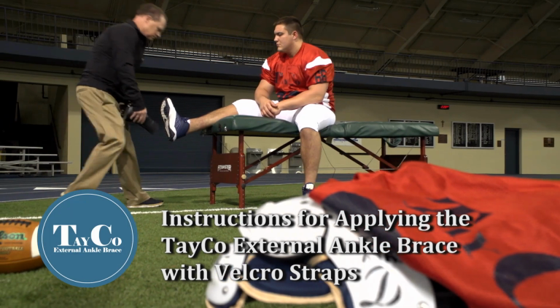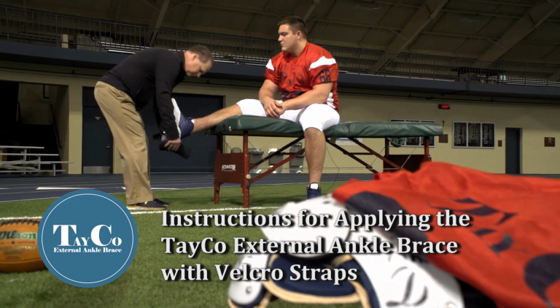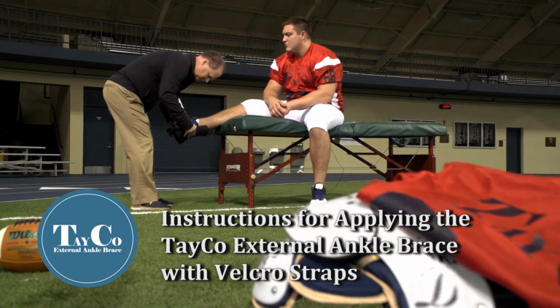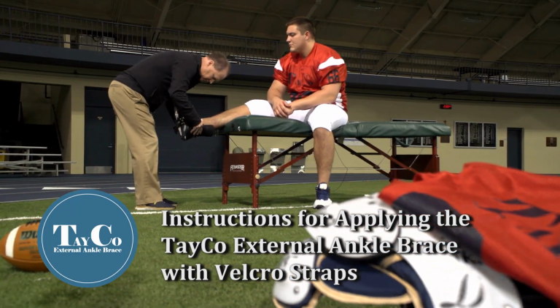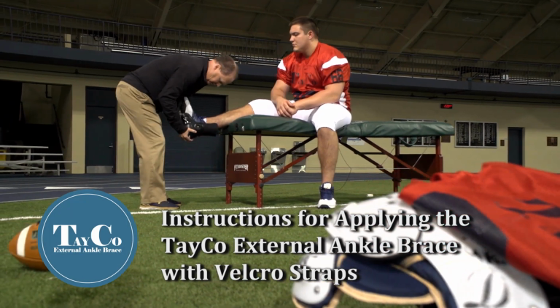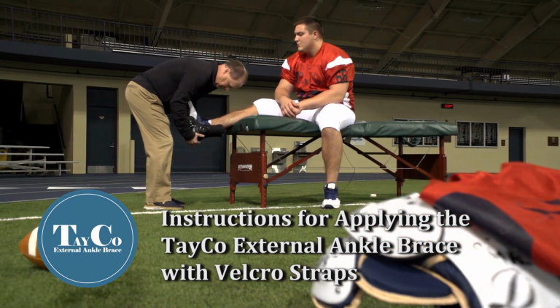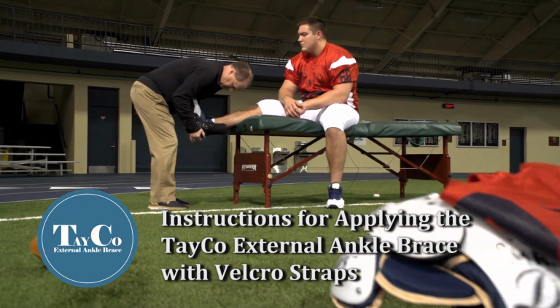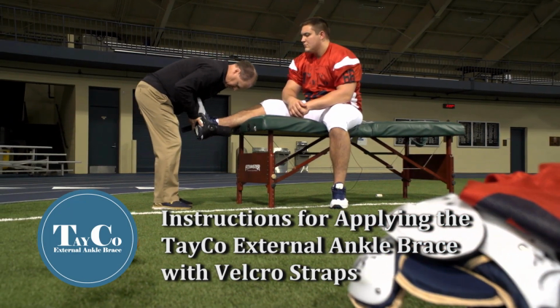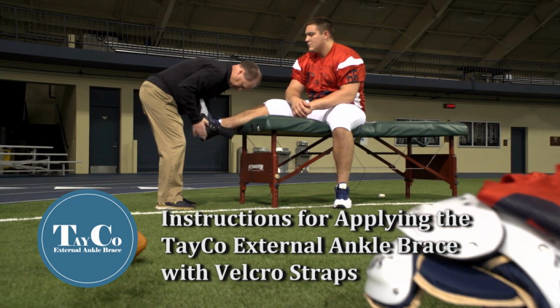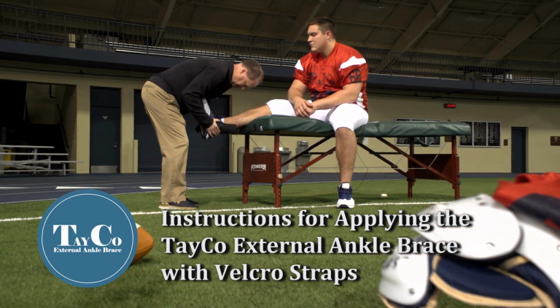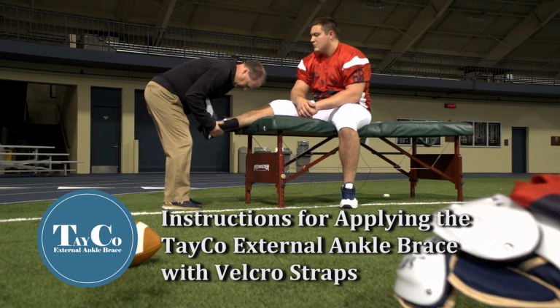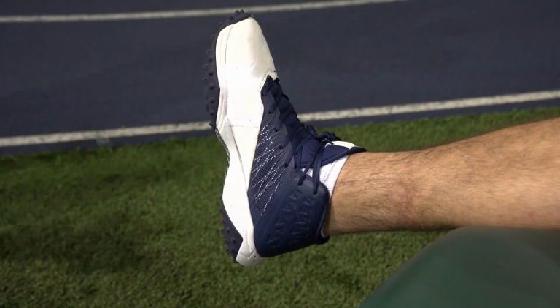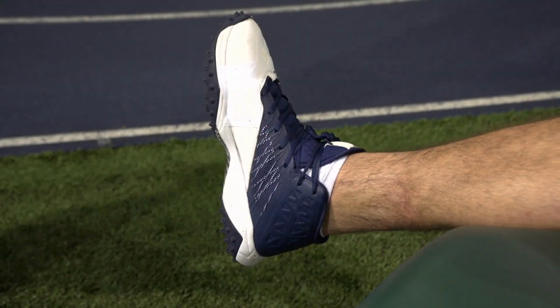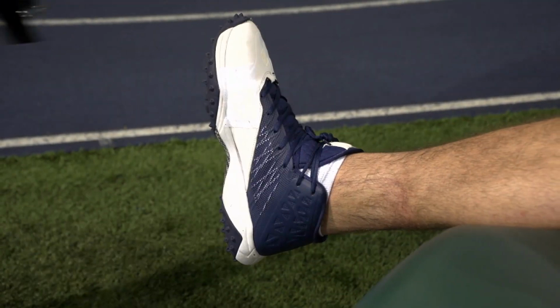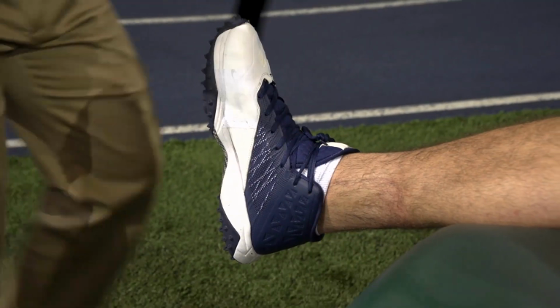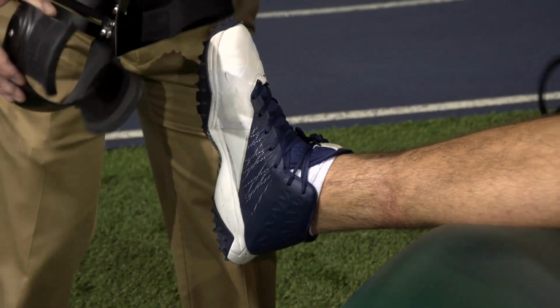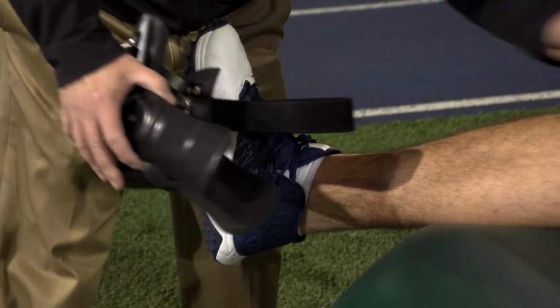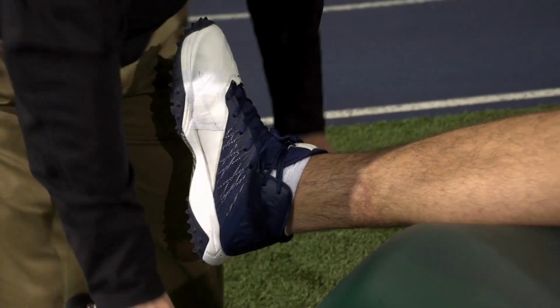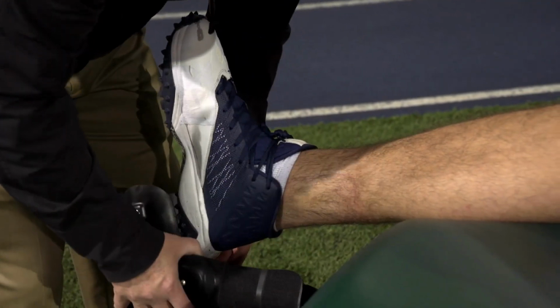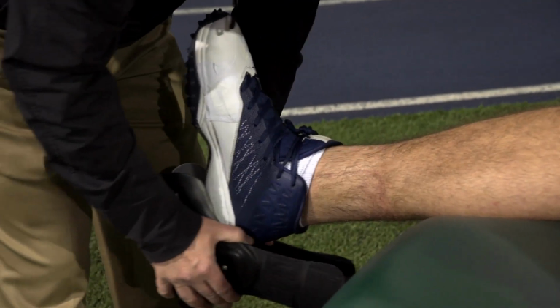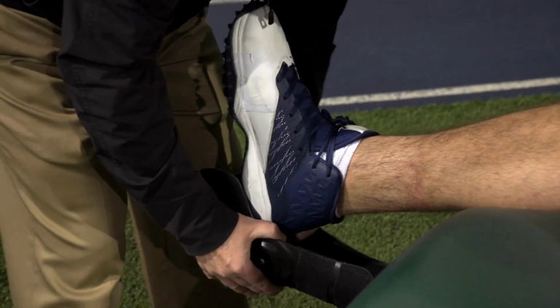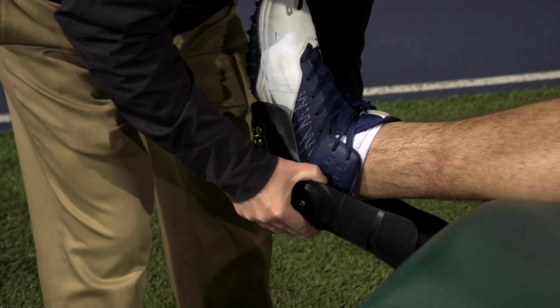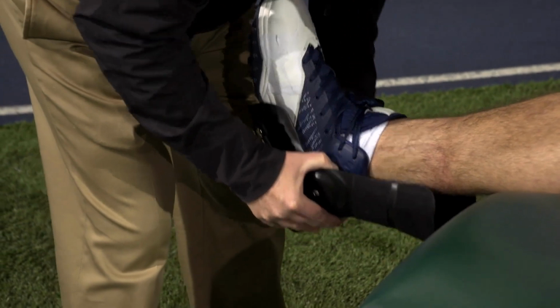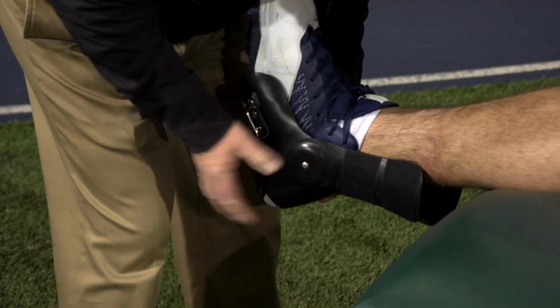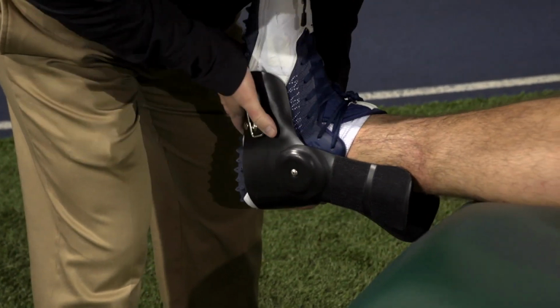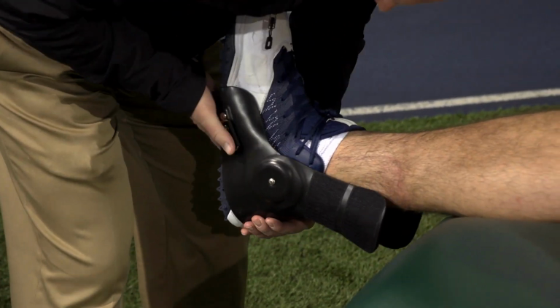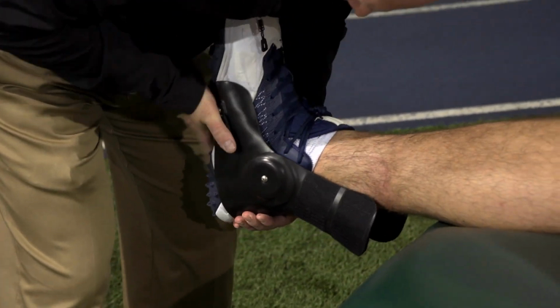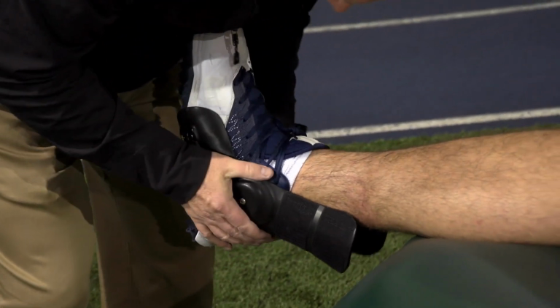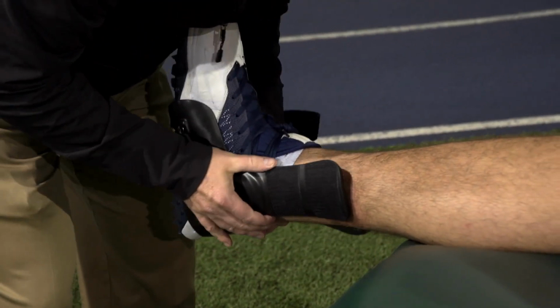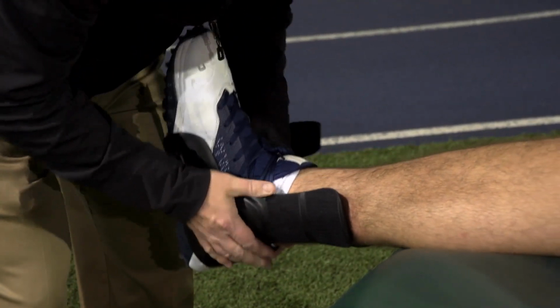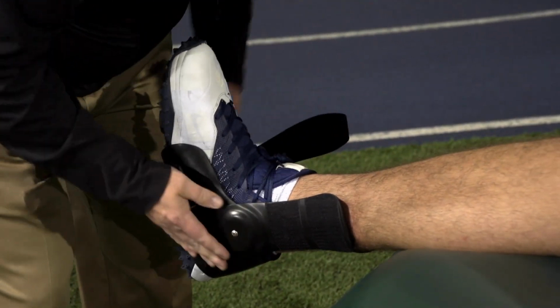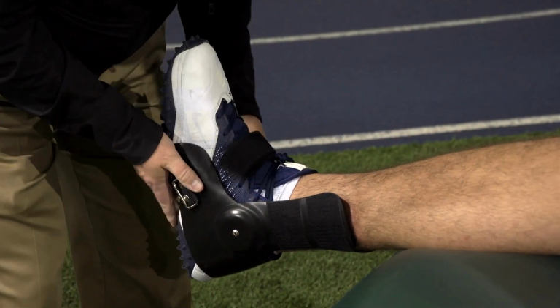Instructions for applying the Taiko external ankle brace with Velcro straps. Step 1: Apply the brace from back to front, securing the heel portion first. Then position the side walls around the mid-foot region.